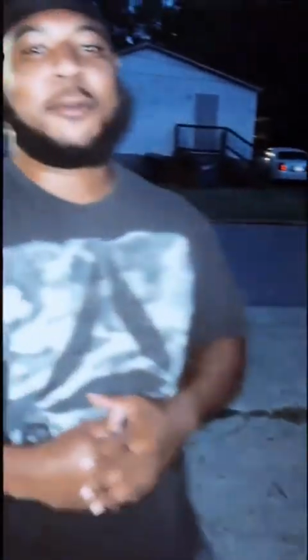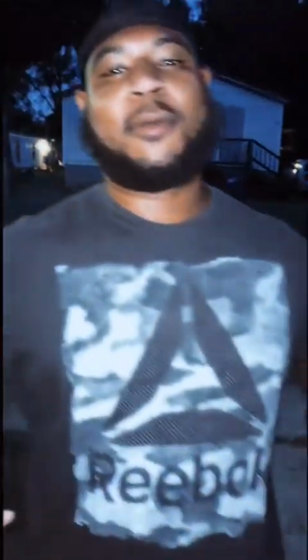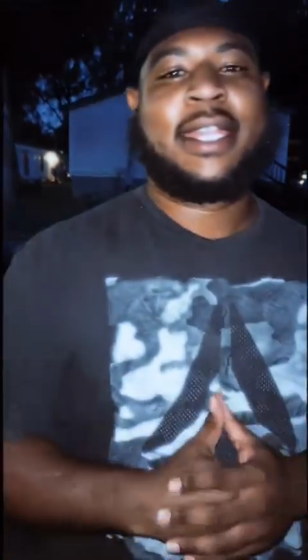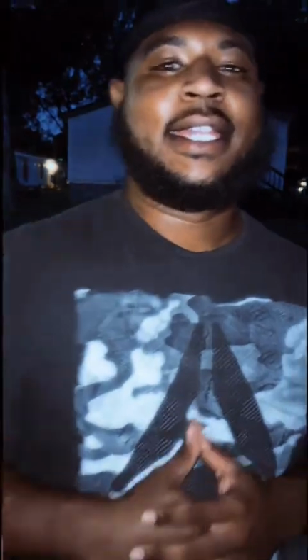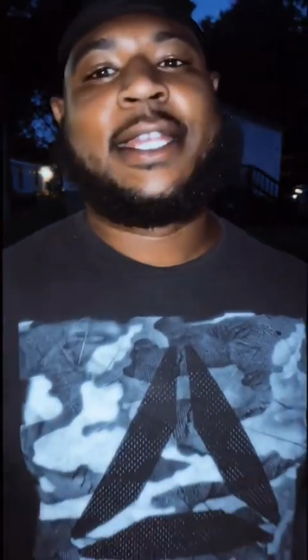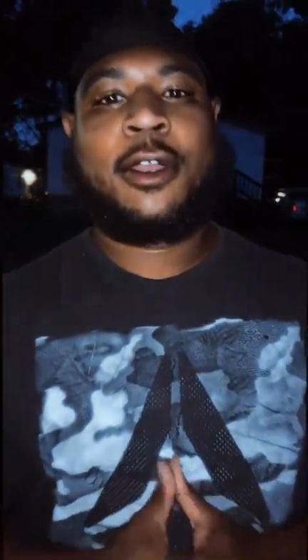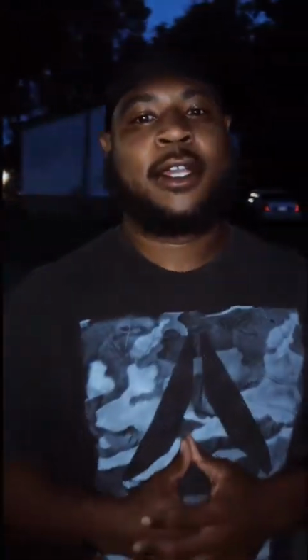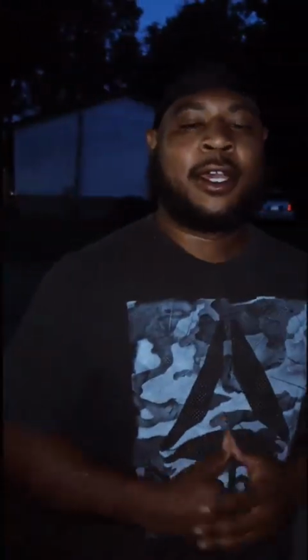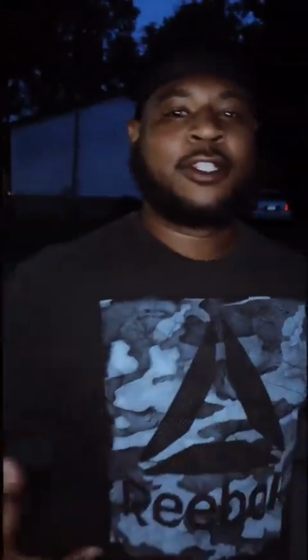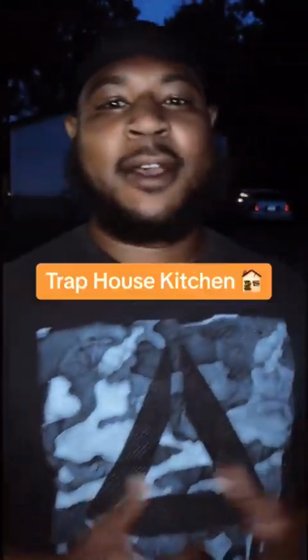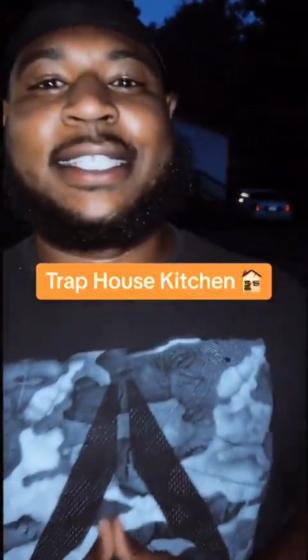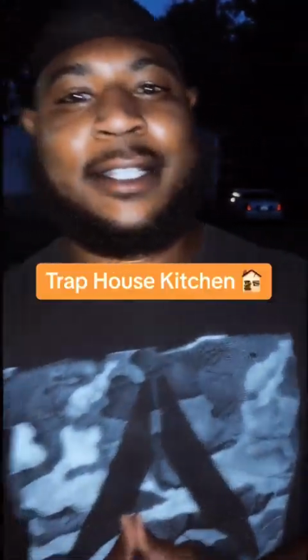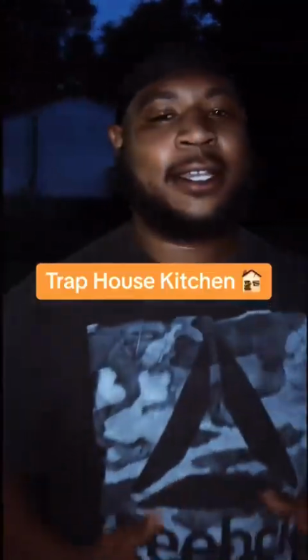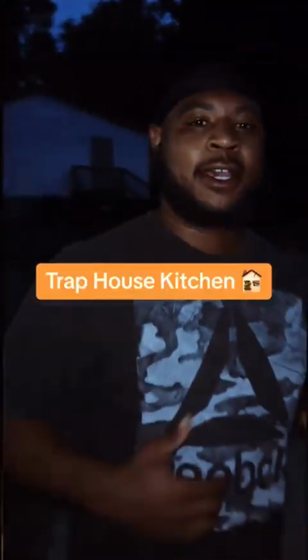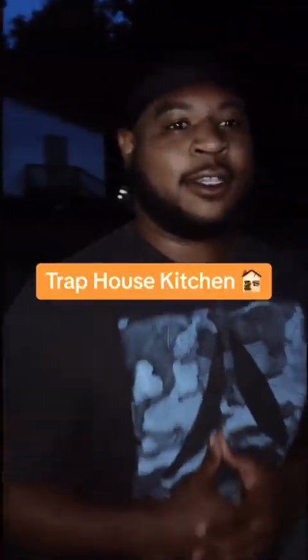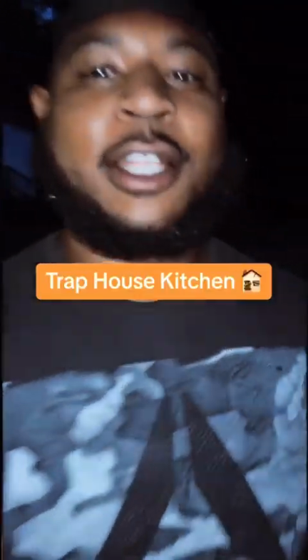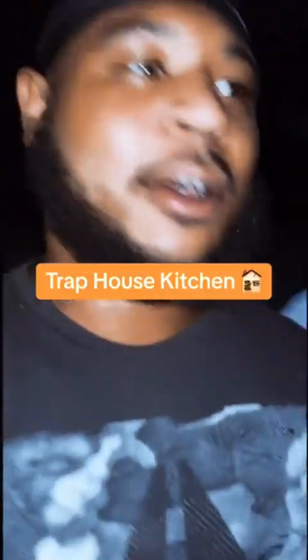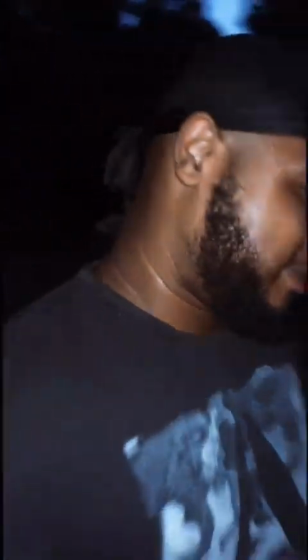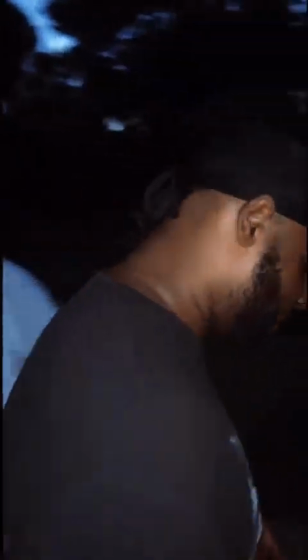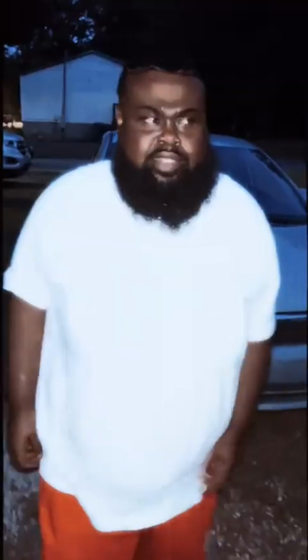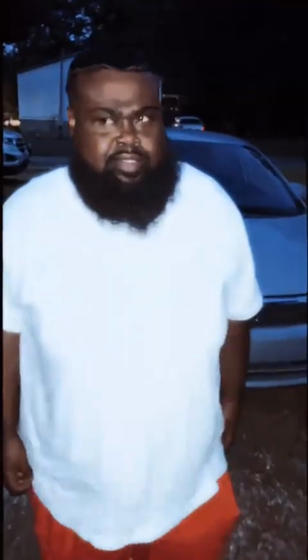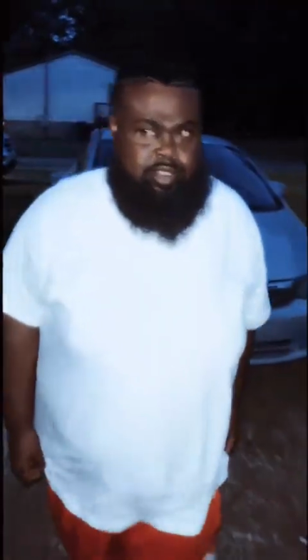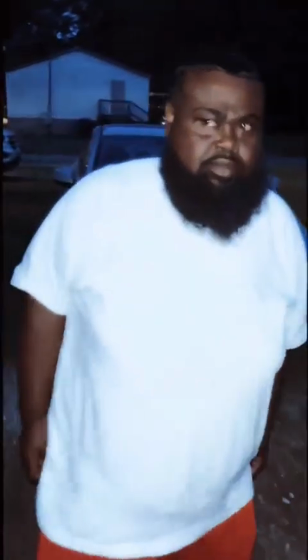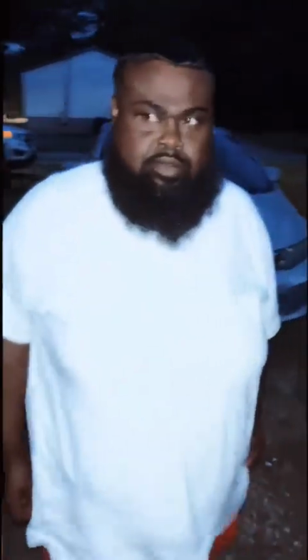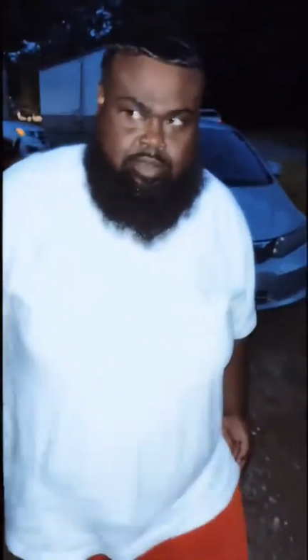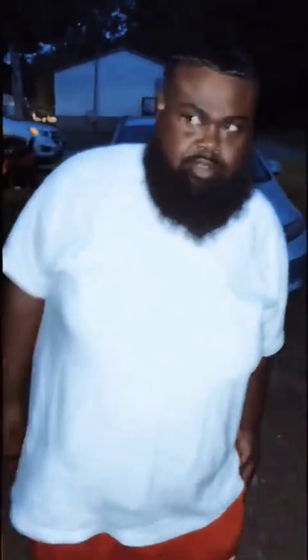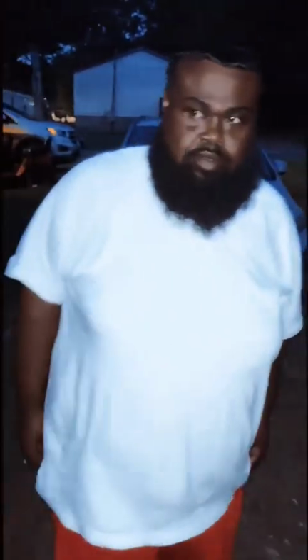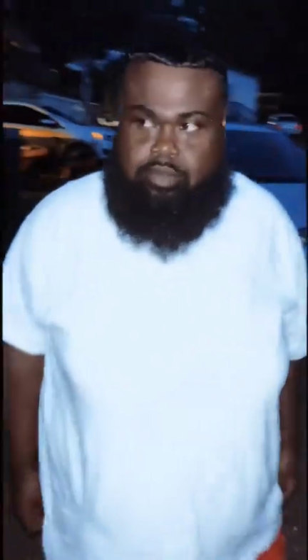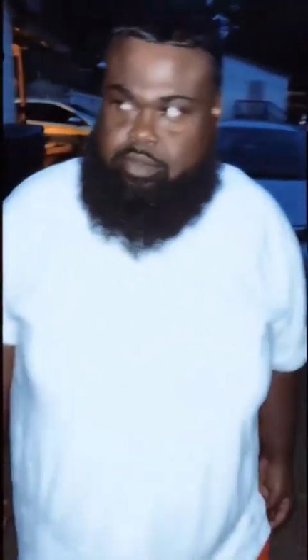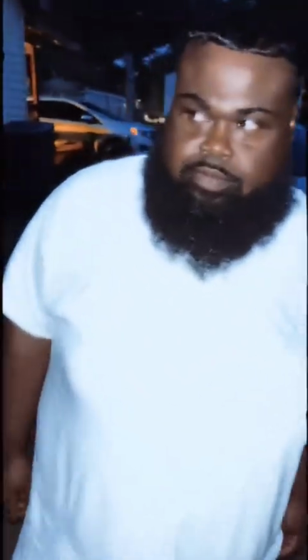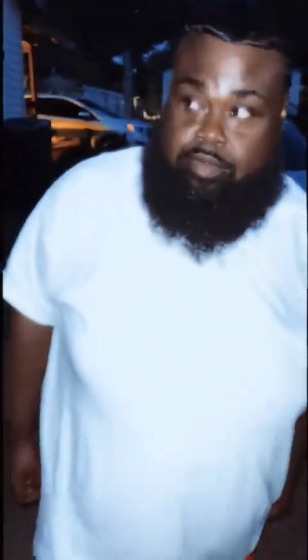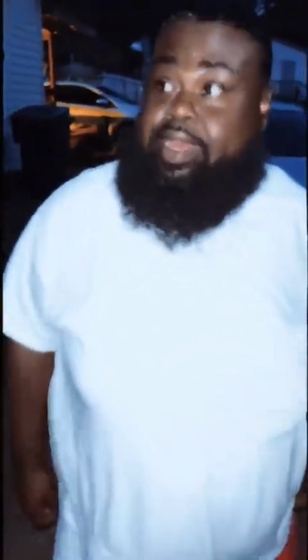What up, man? It's D-Moore, Trap House Kitchen. Show y'all the traps. Yeah, cuz.